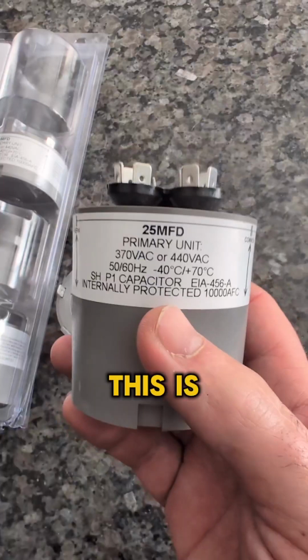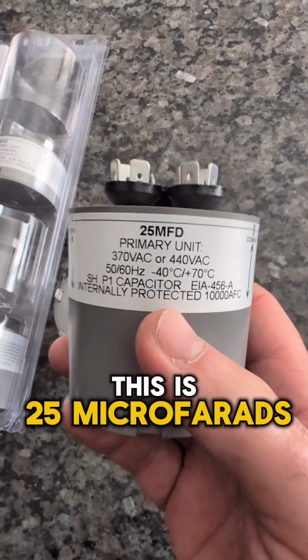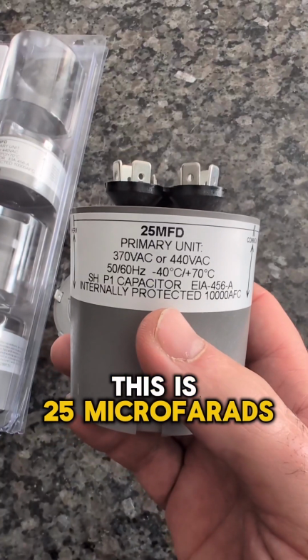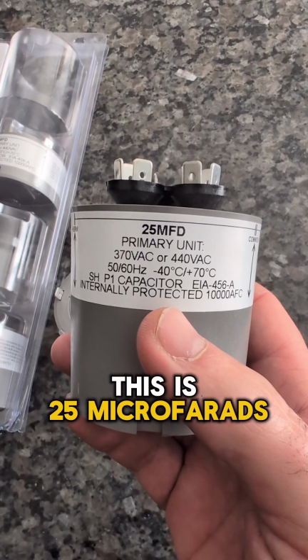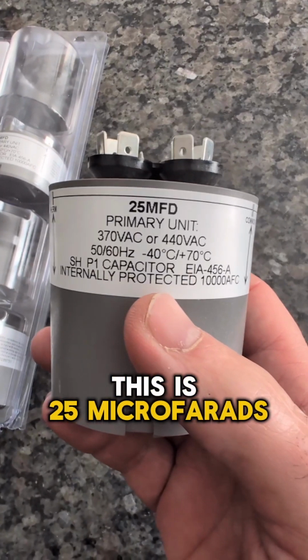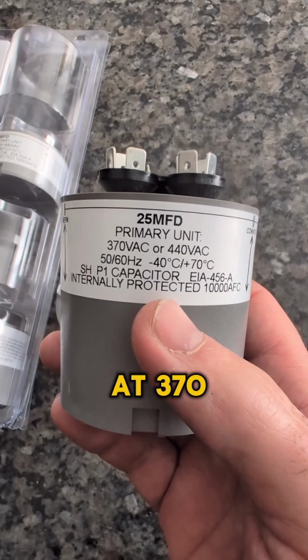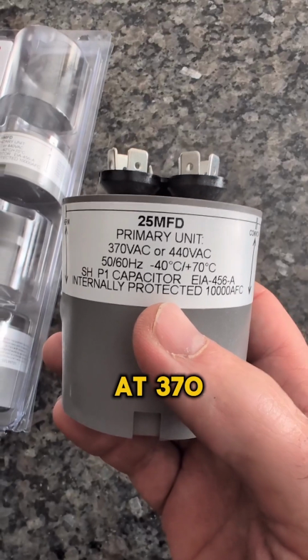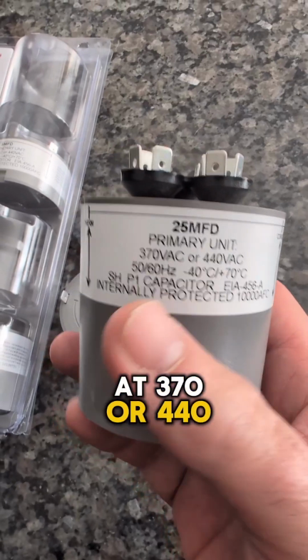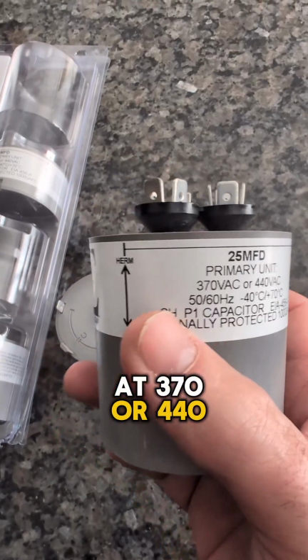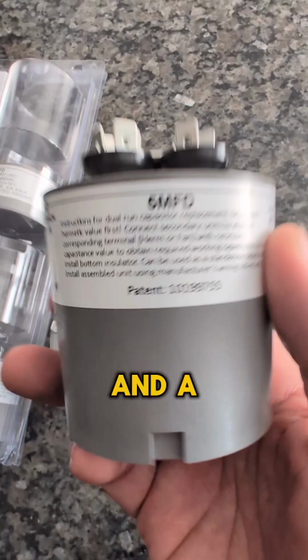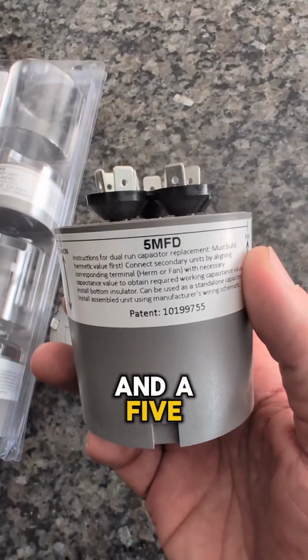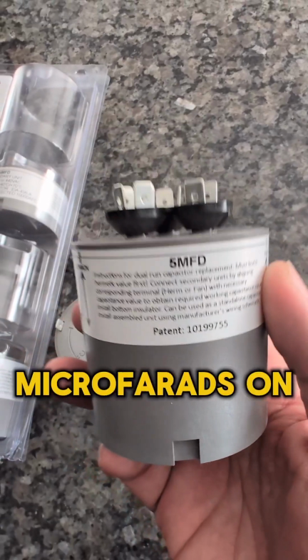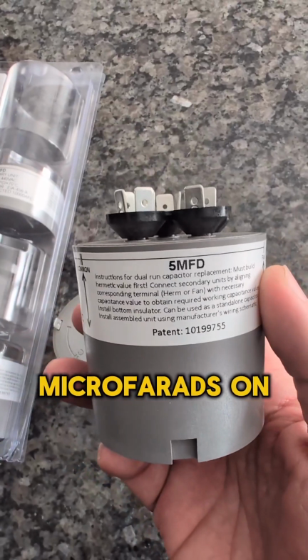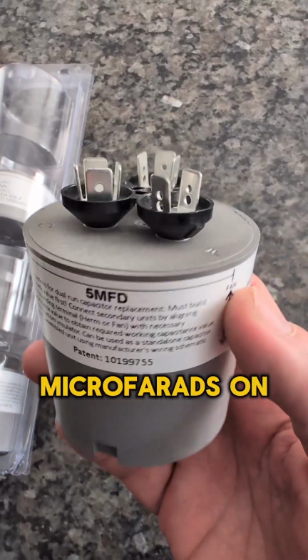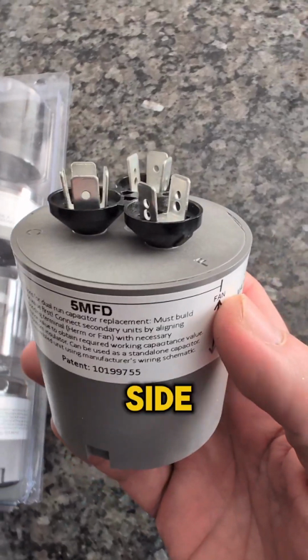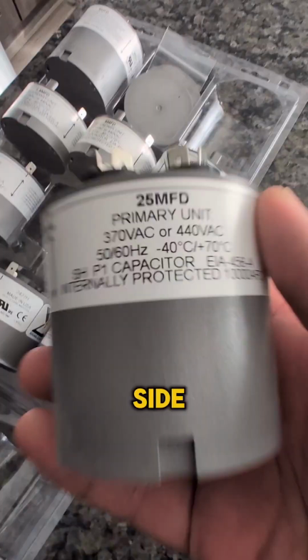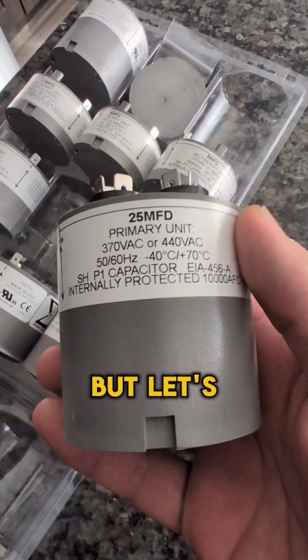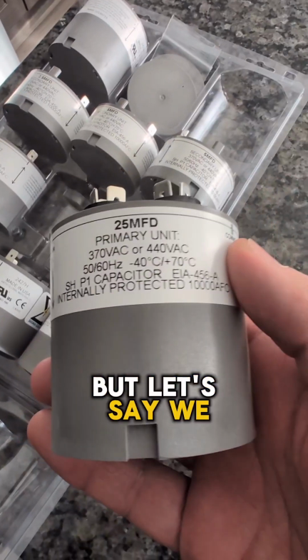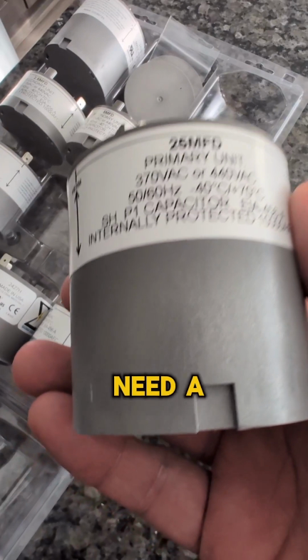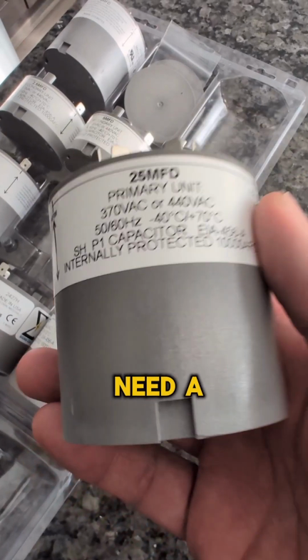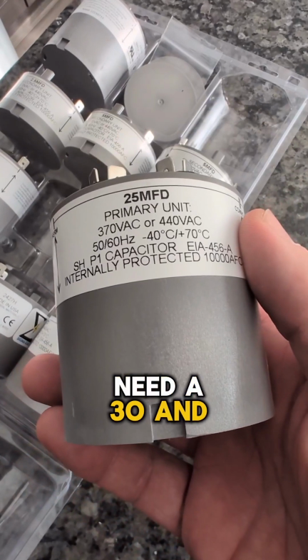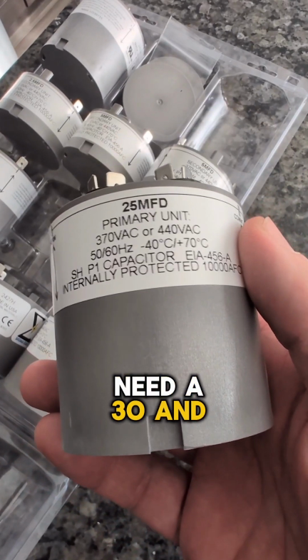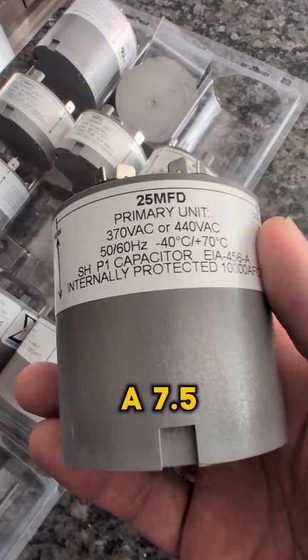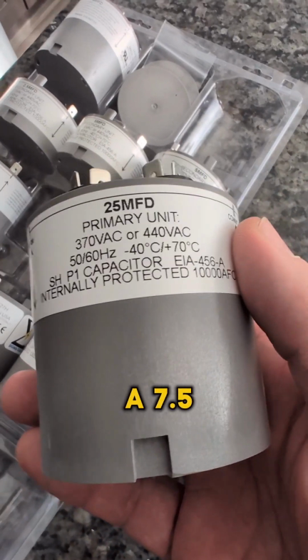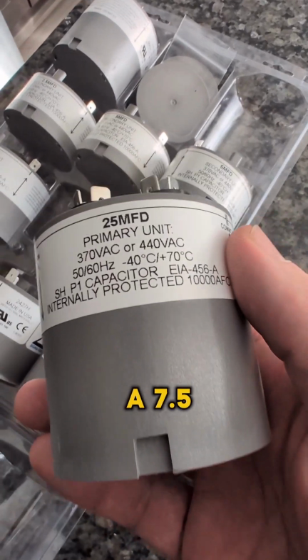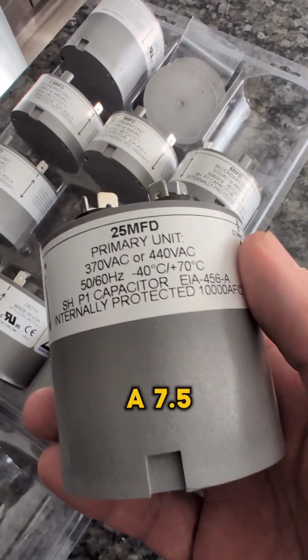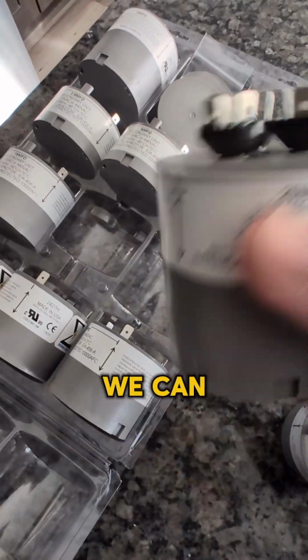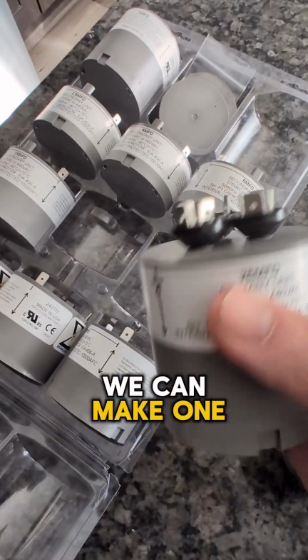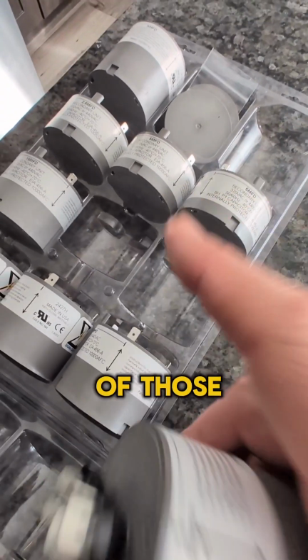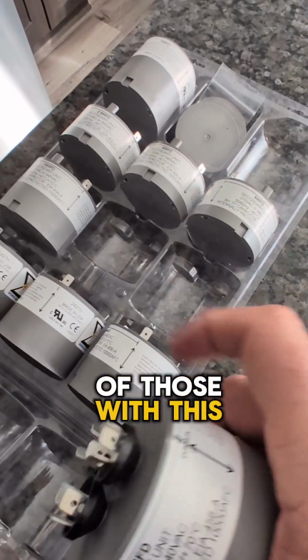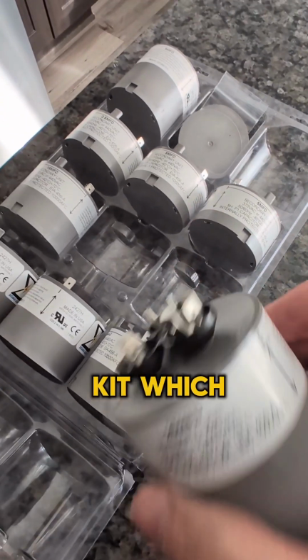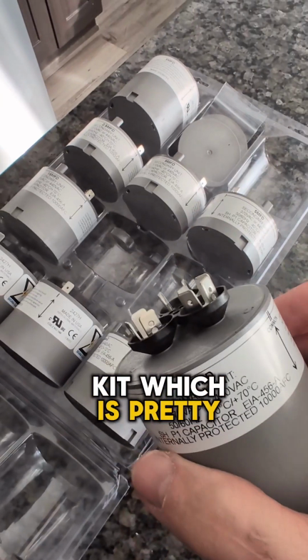This is 25 microfarads at 370 or 440, and 5 microfarads on the fan side. But let's say we need a 30 and a 7.5 — we can make one of those with this kit, which is pretty cool.